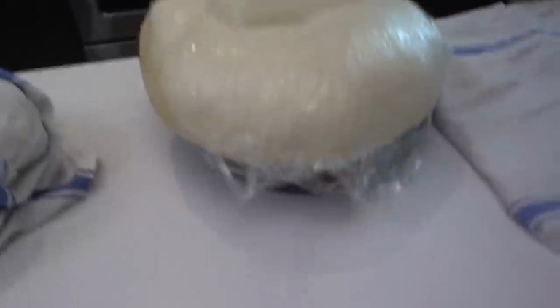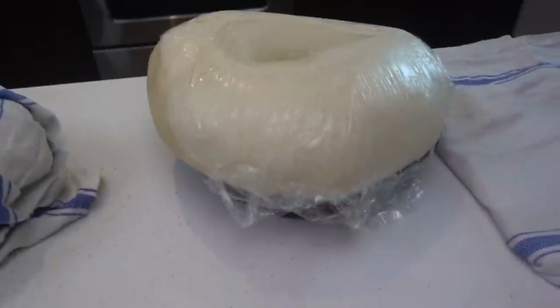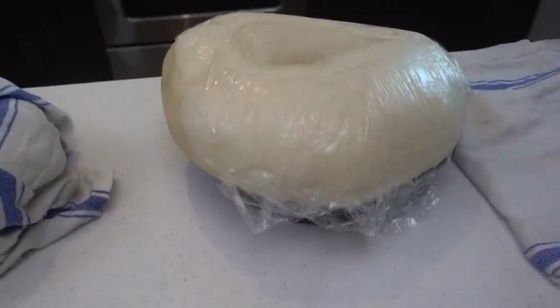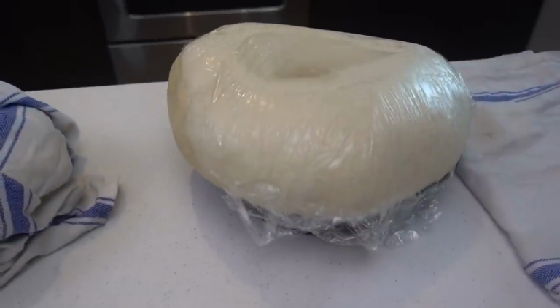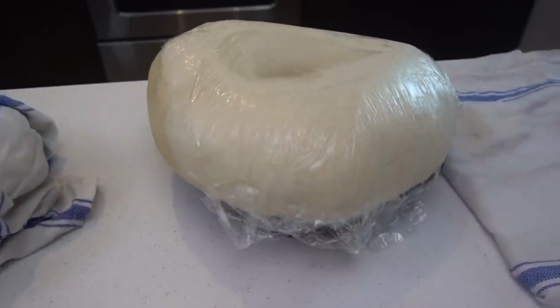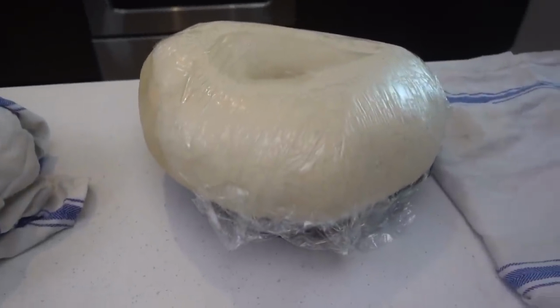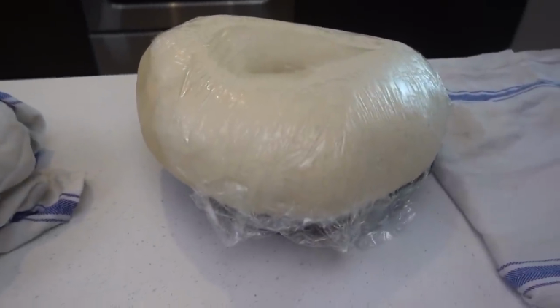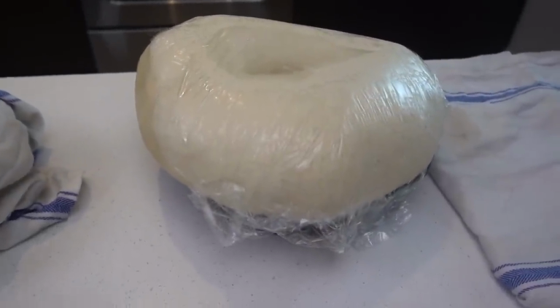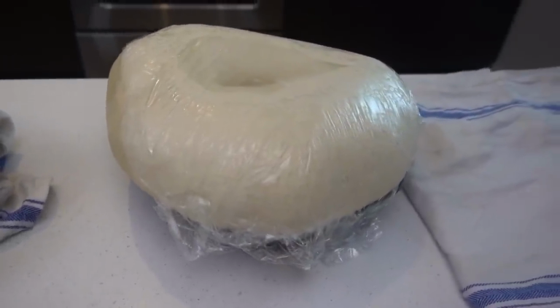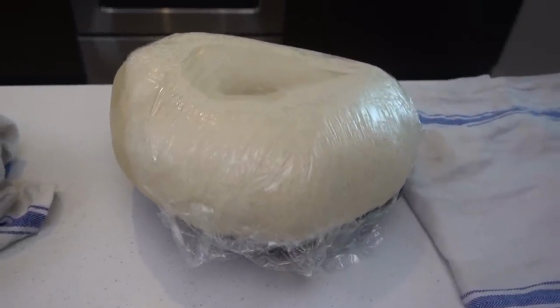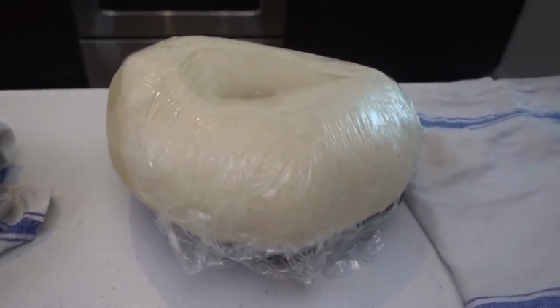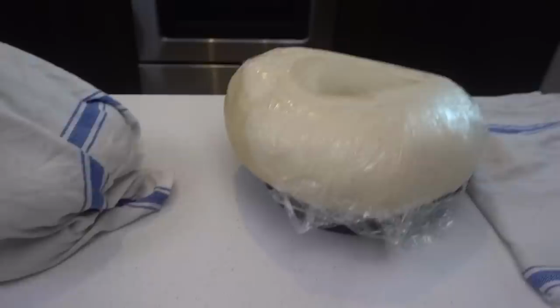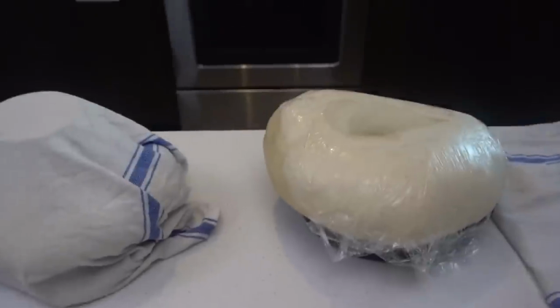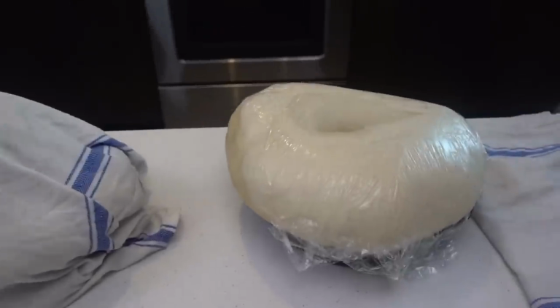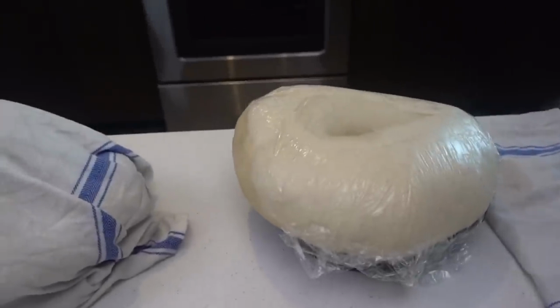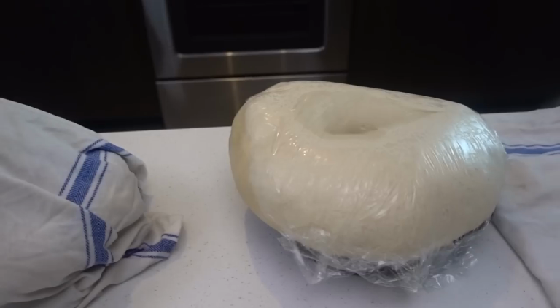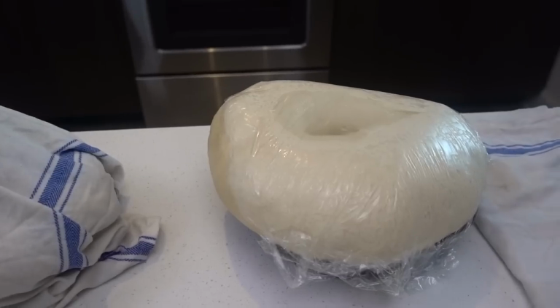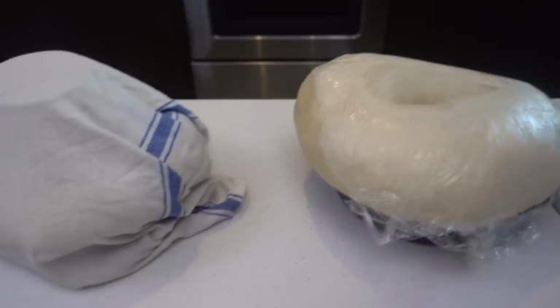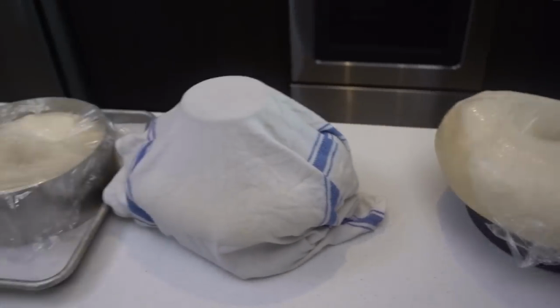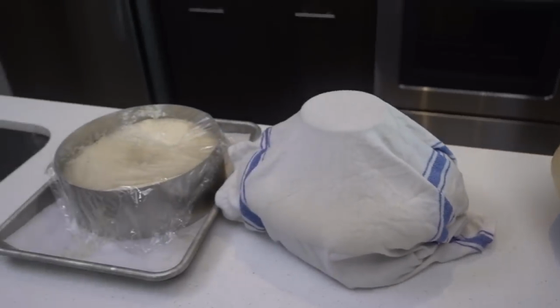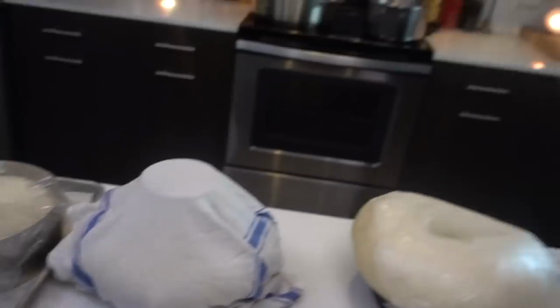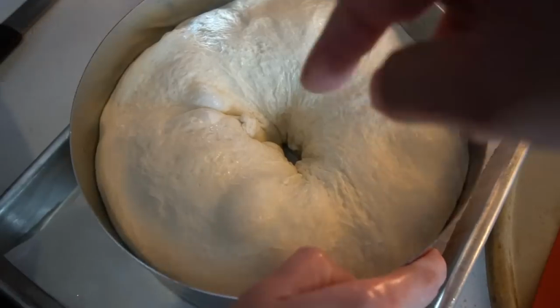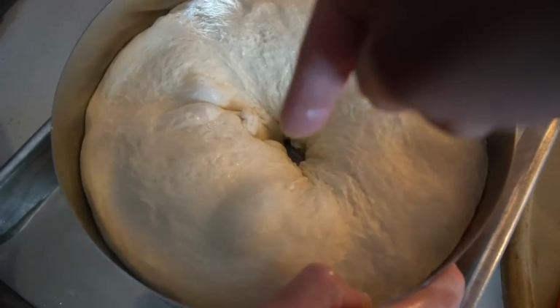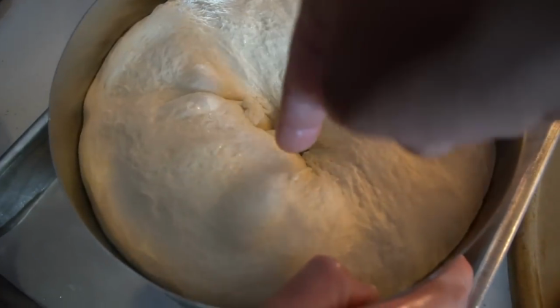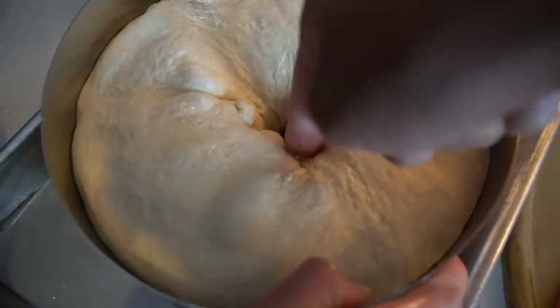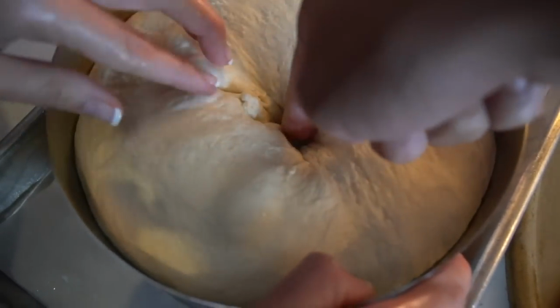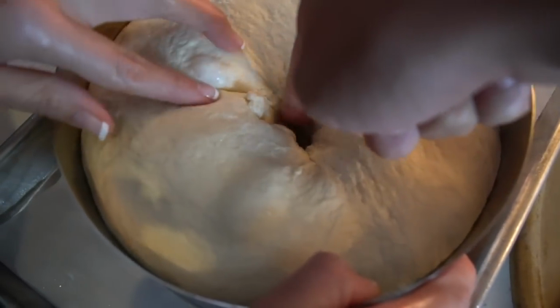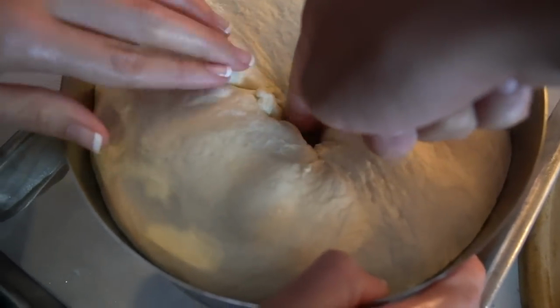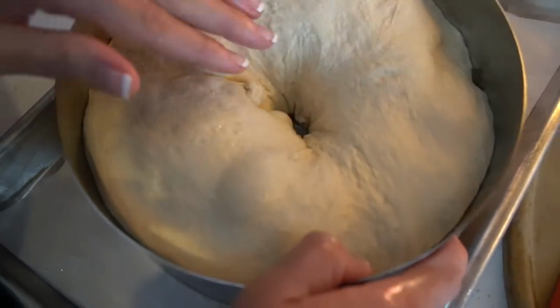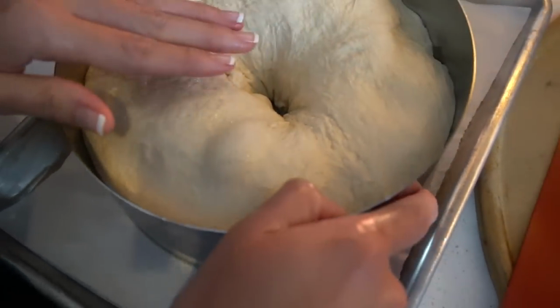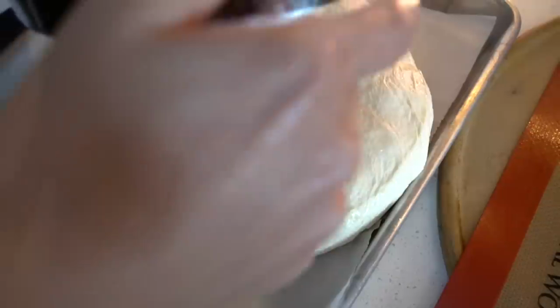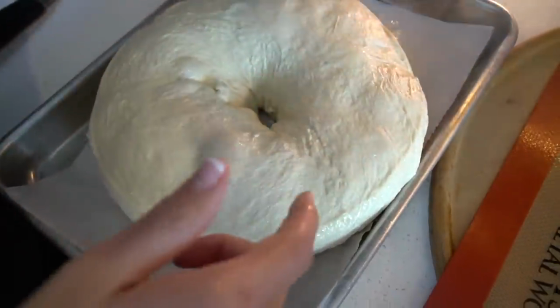It poofed! It's been 24 hours sitting in the fridge. All the flavors have now combined. These are not only going to be the biggest bagels ever, but they're also going to be the tastiest. Don't touch that. Okay, there we go.